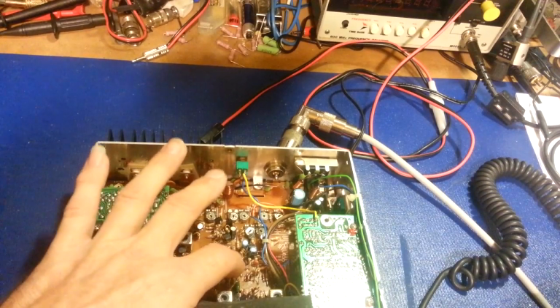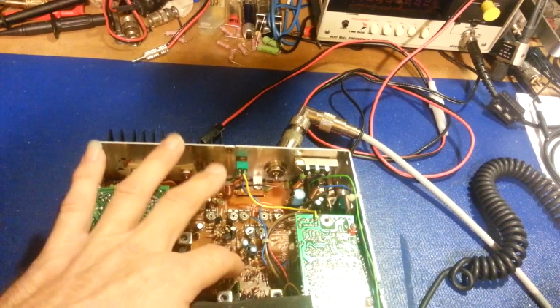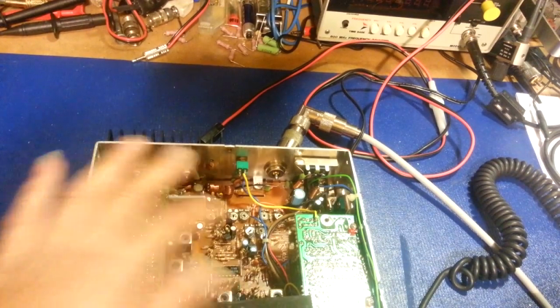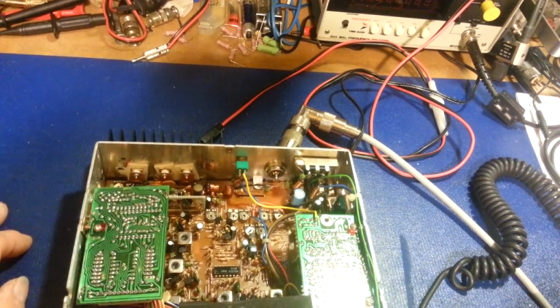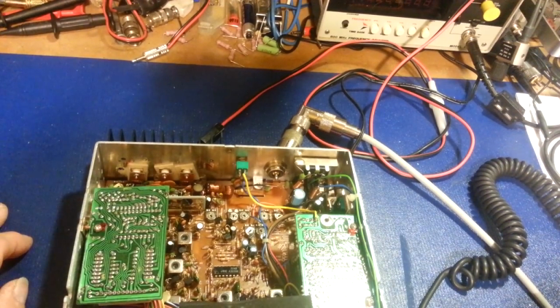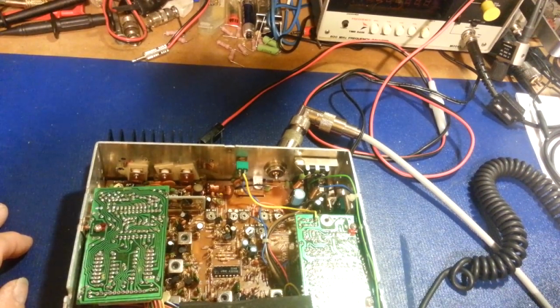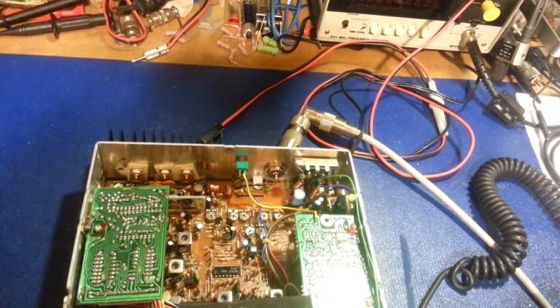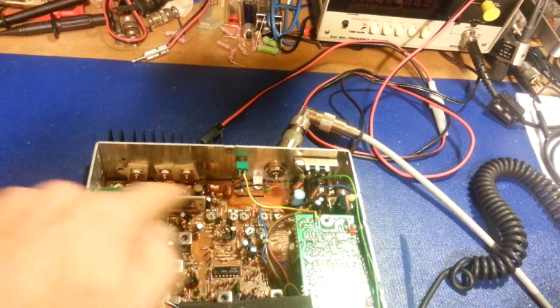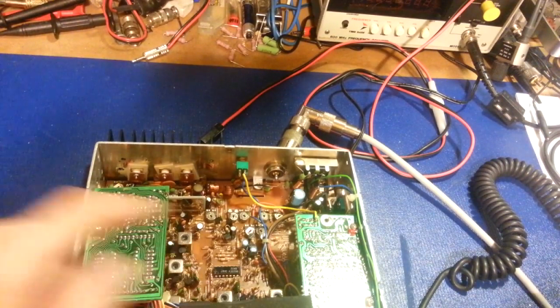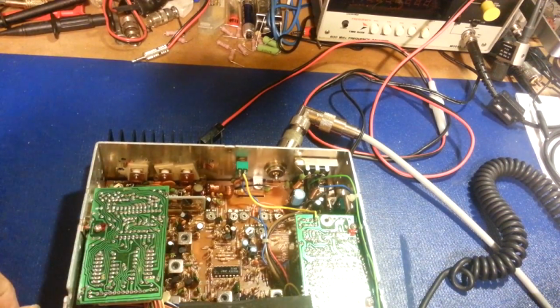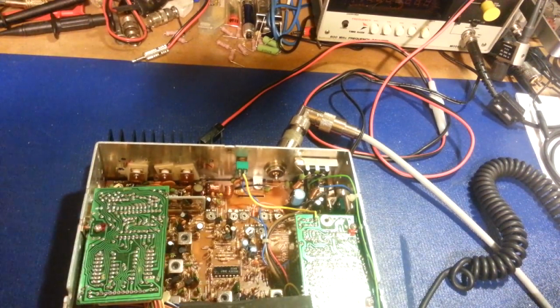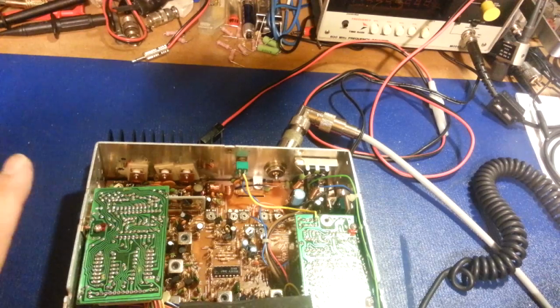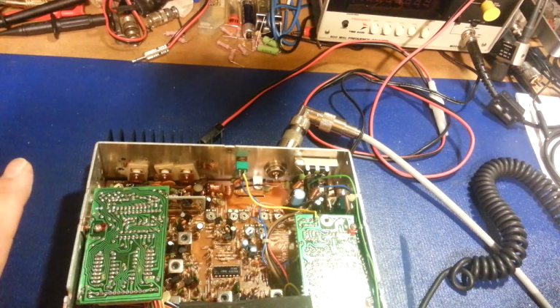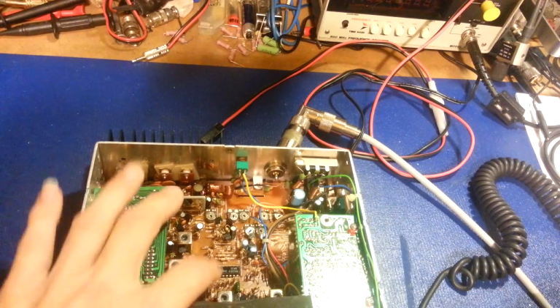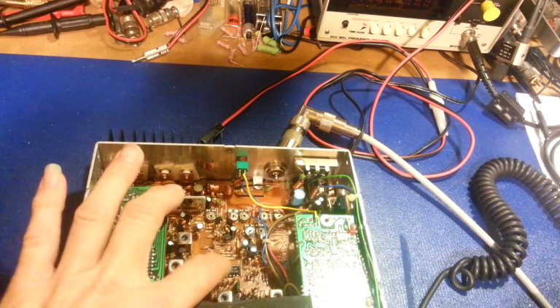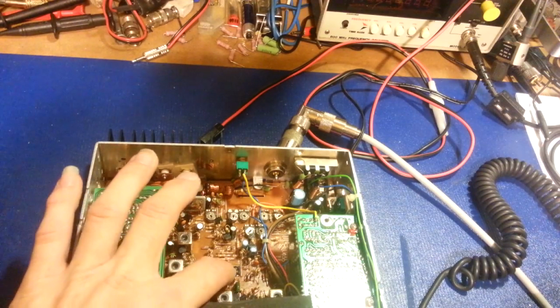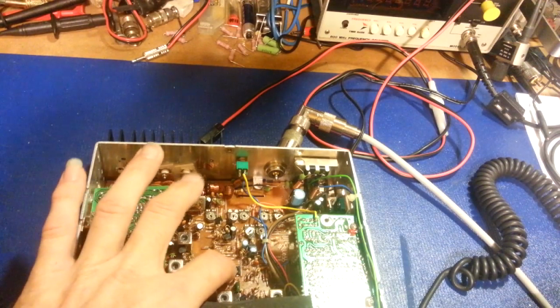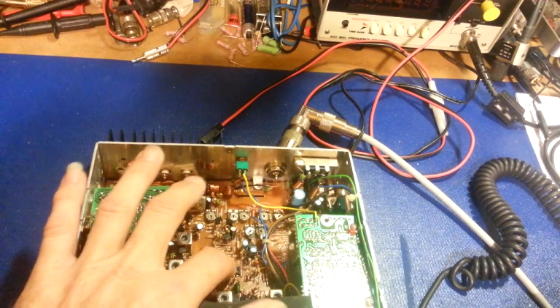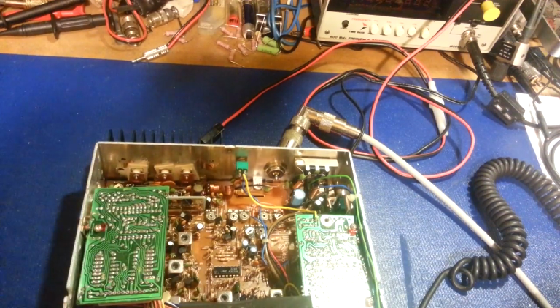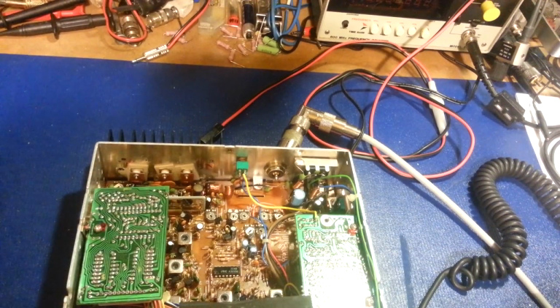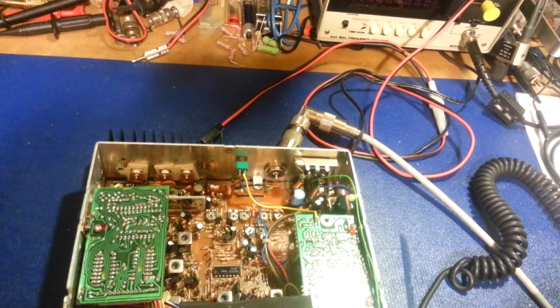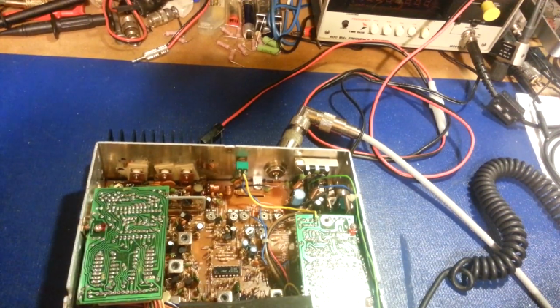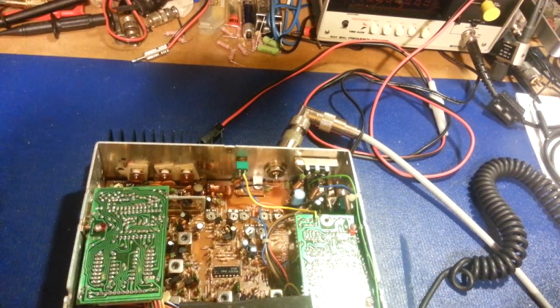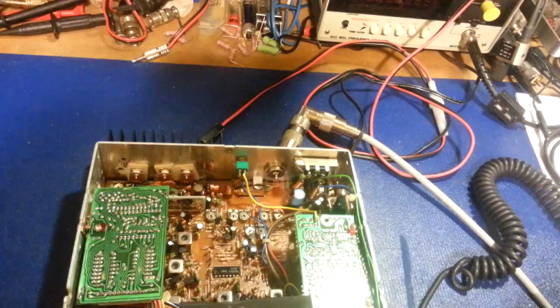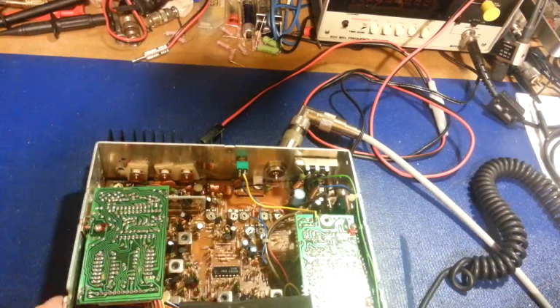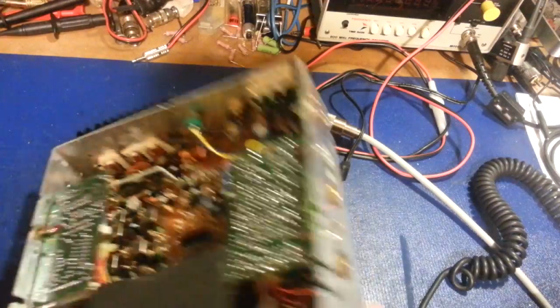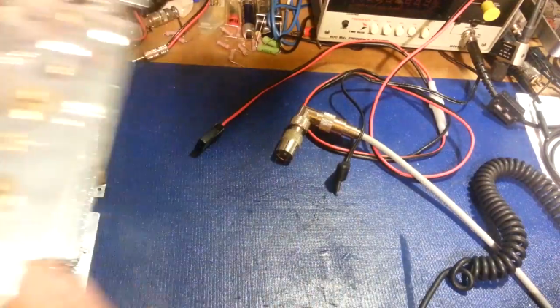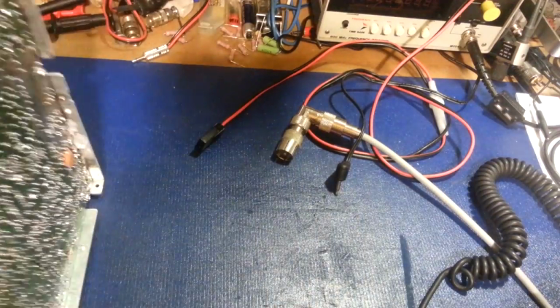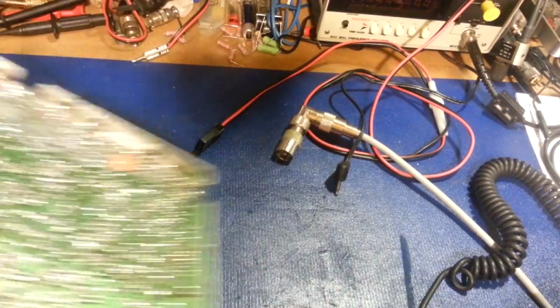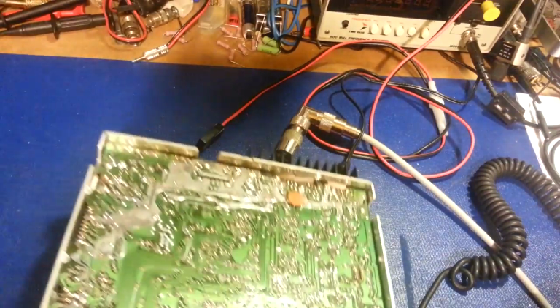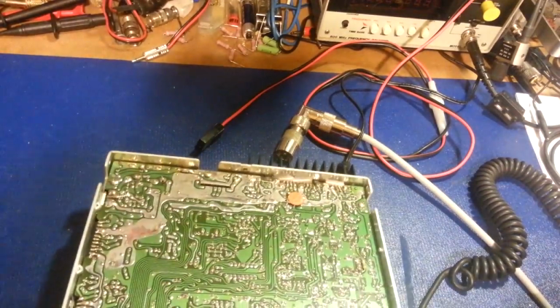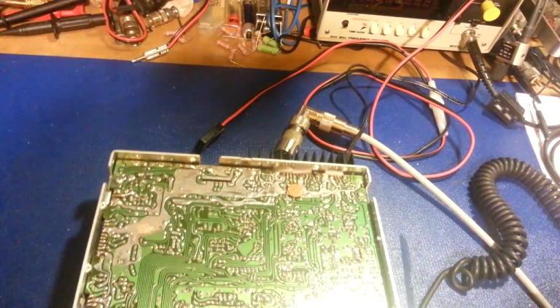Find somewhere in the middle of the board and press on it, press along the edges. If the problem comes and goes with you pushing on the board, you know you've got a bad solder joint problem. That's an easy way to track down problems like that.